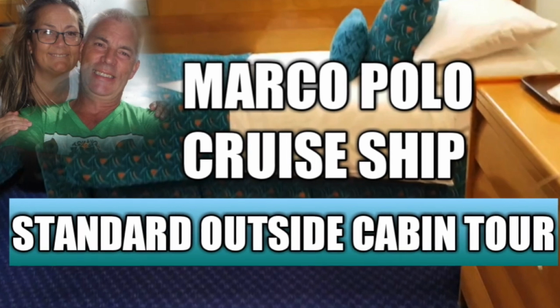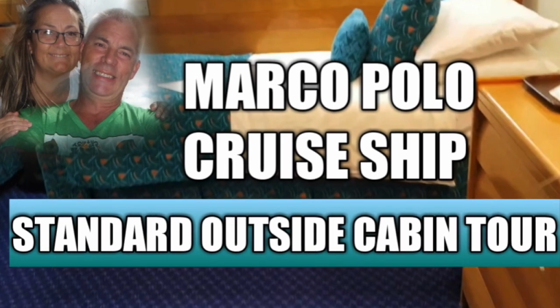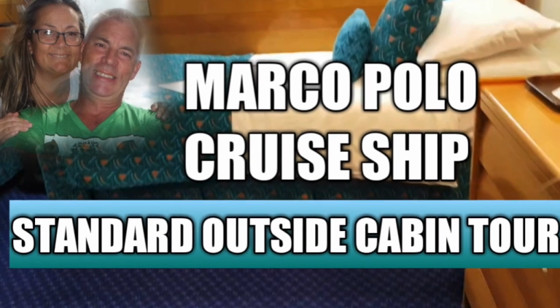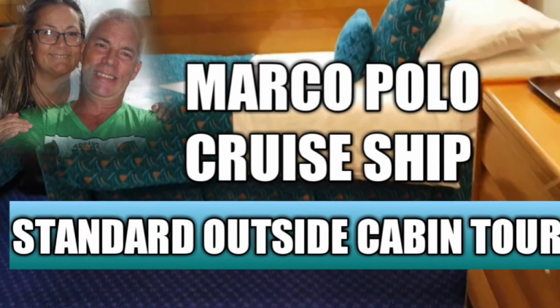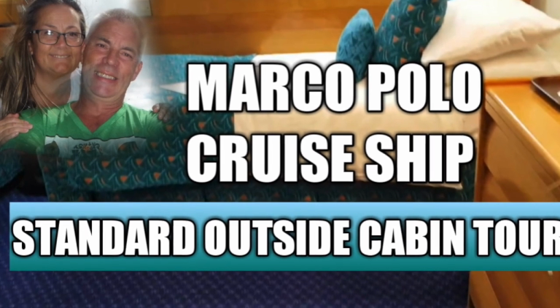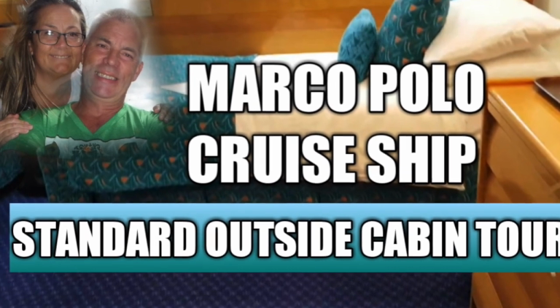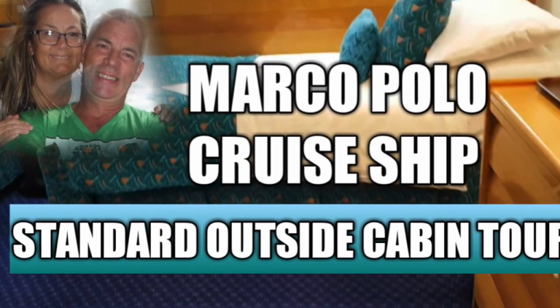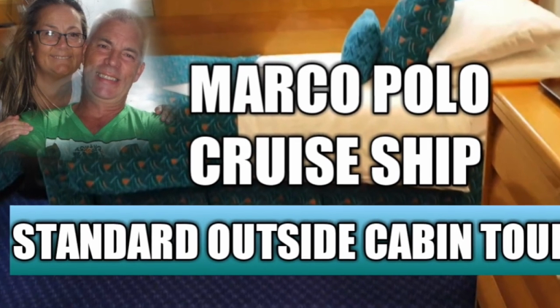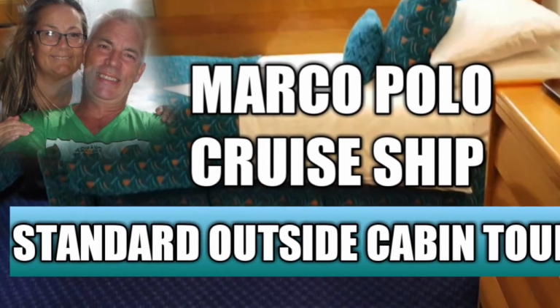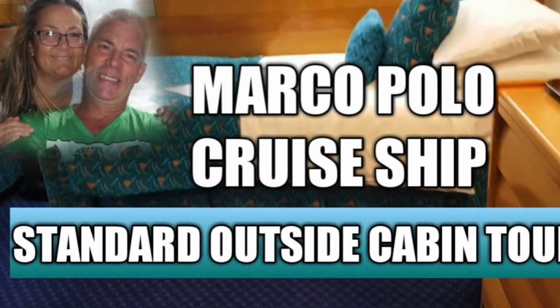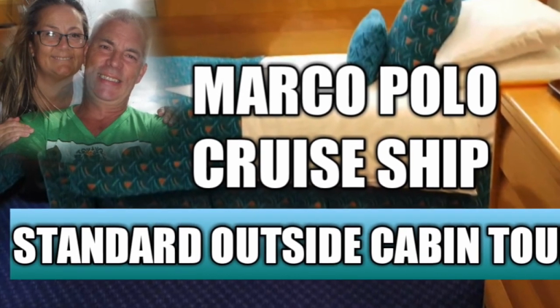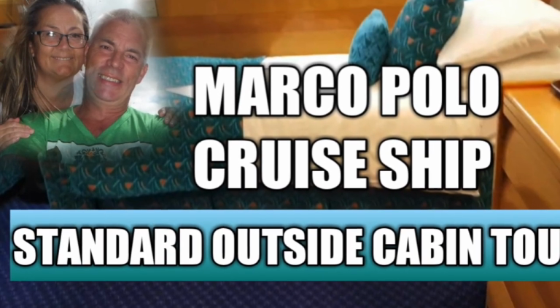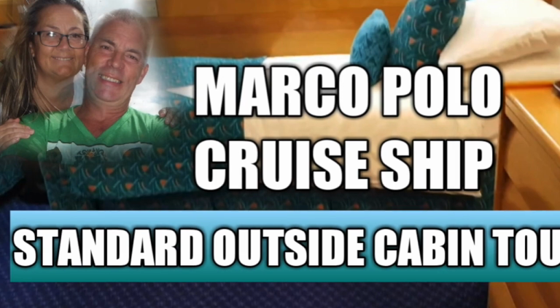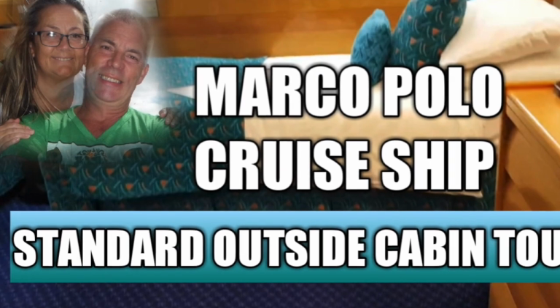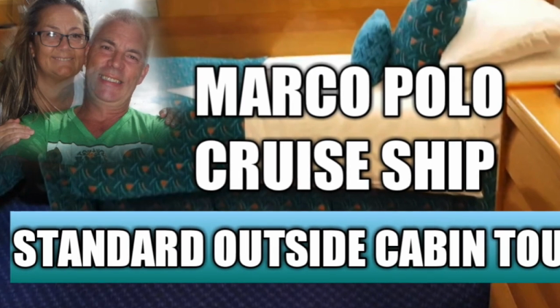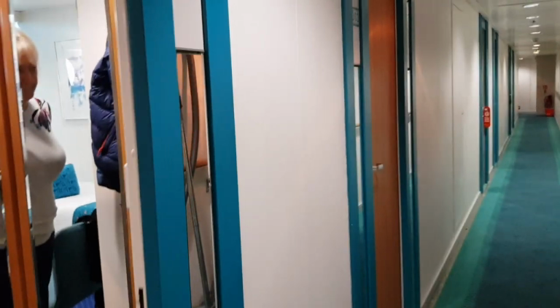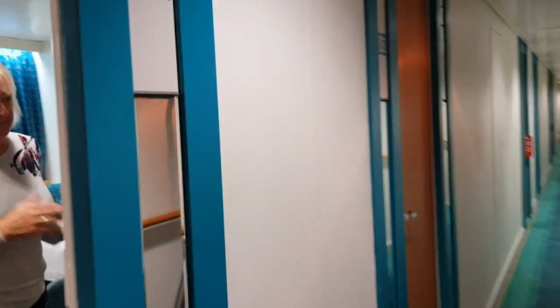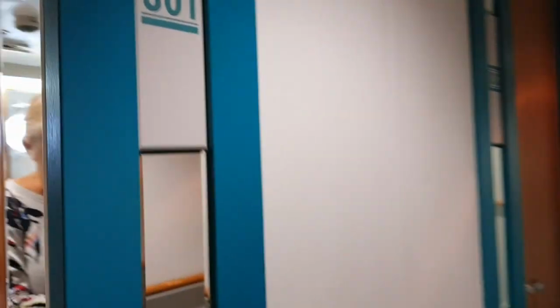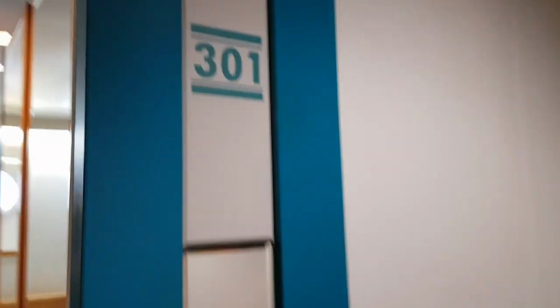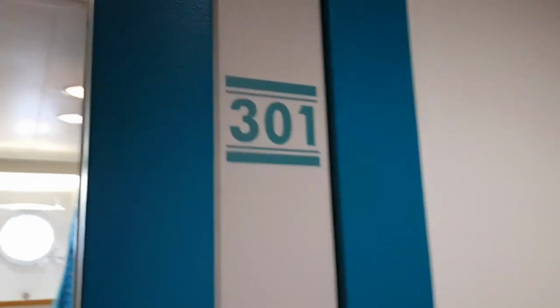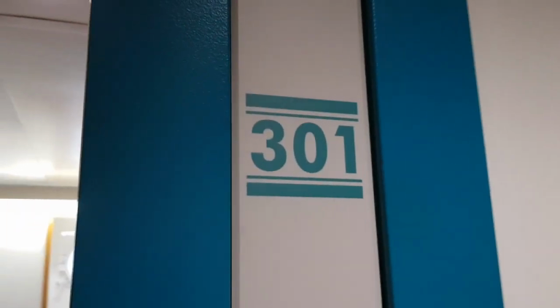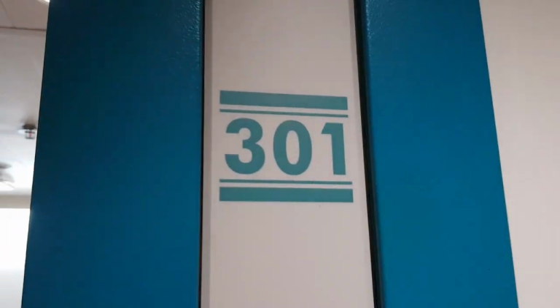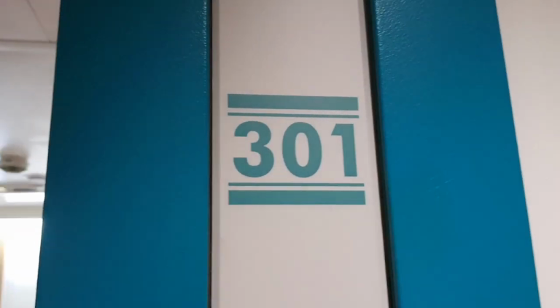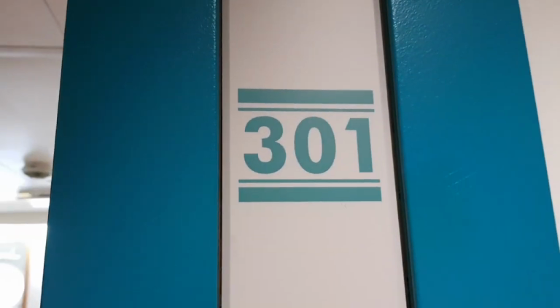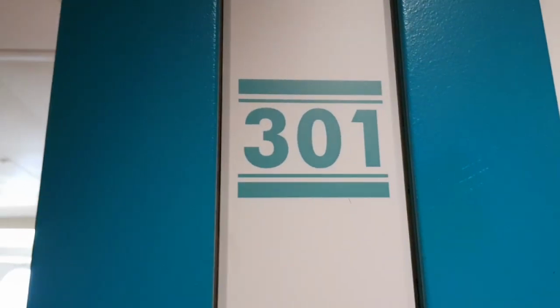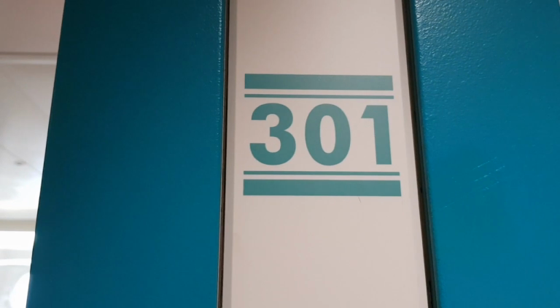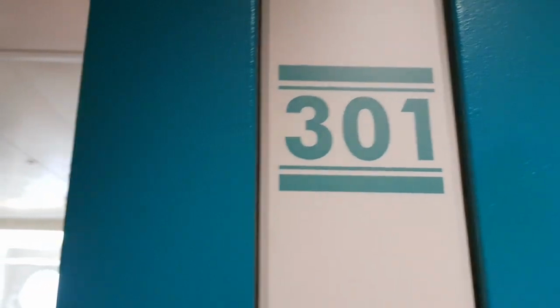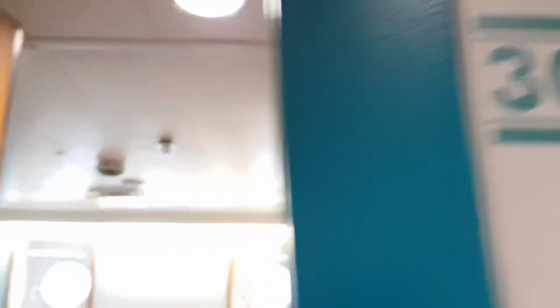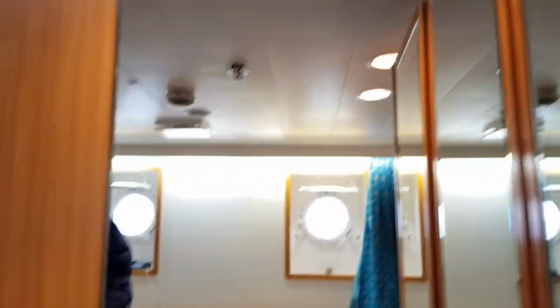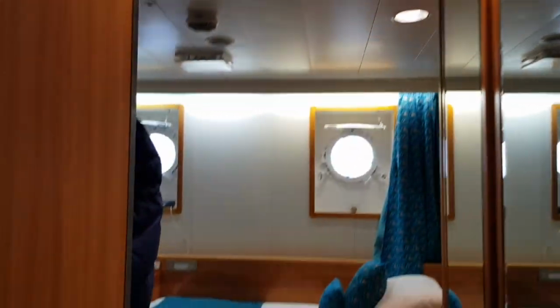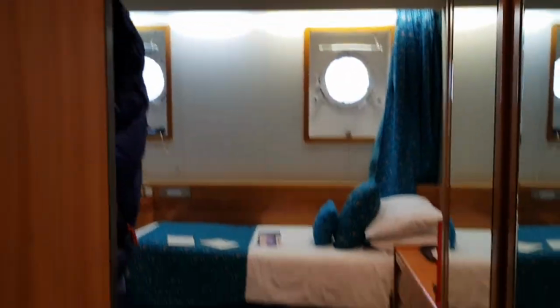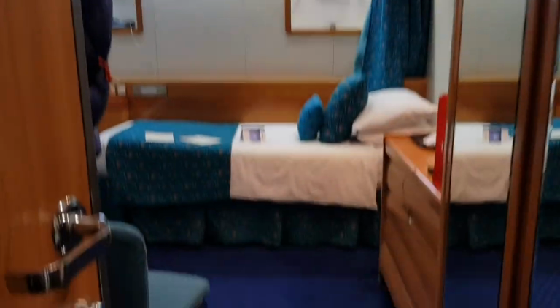Welcome to our tour of a standard outside cabin on the Marco Polo cruise ship. This is Atlantic Deck, cabin 301, which our friends Dick and Sal are staying in.